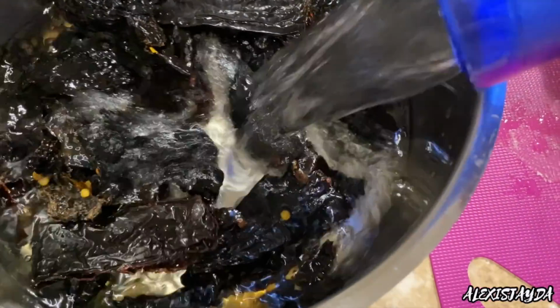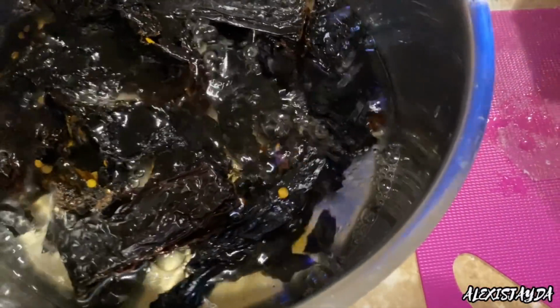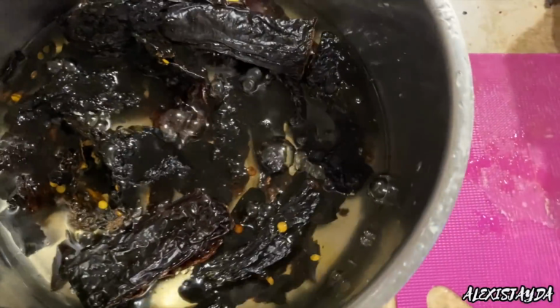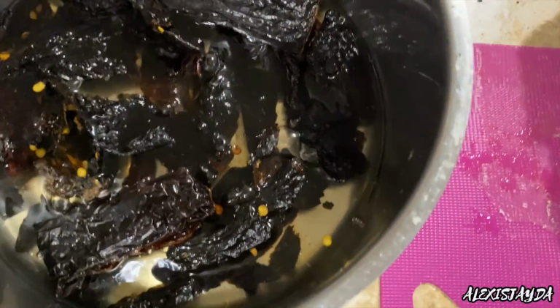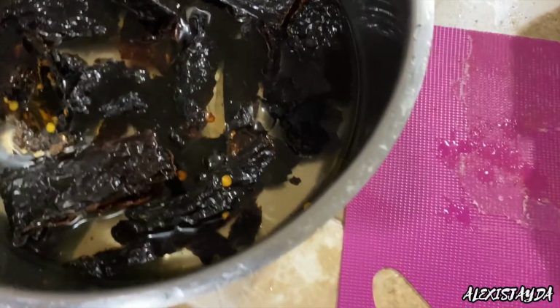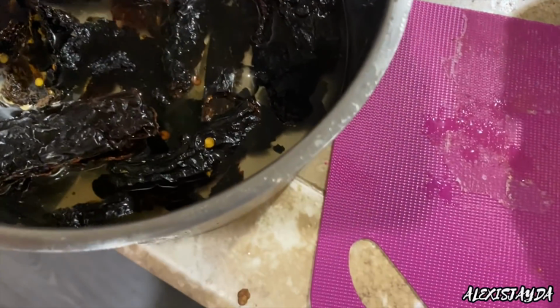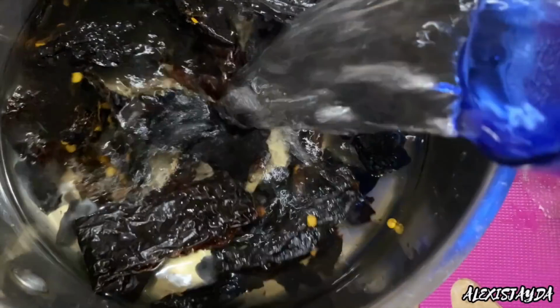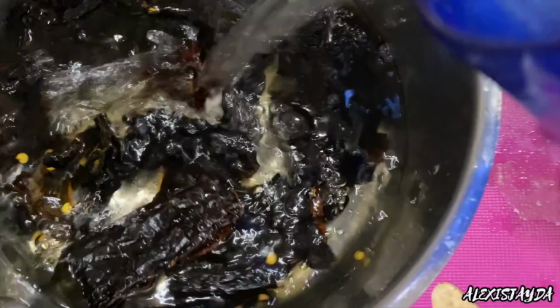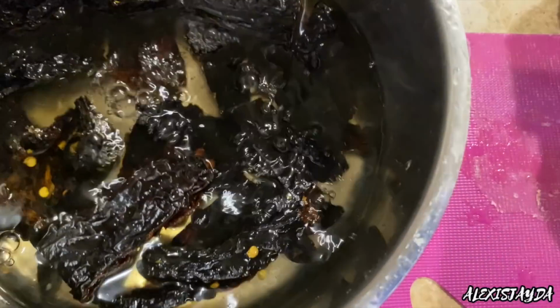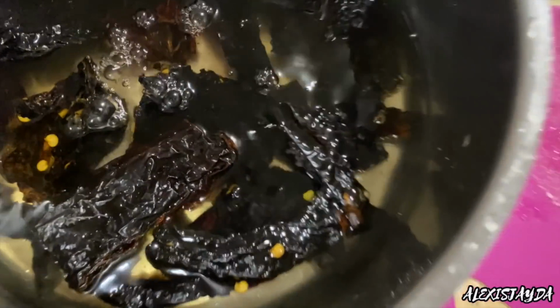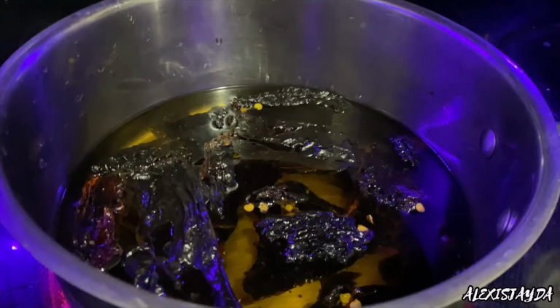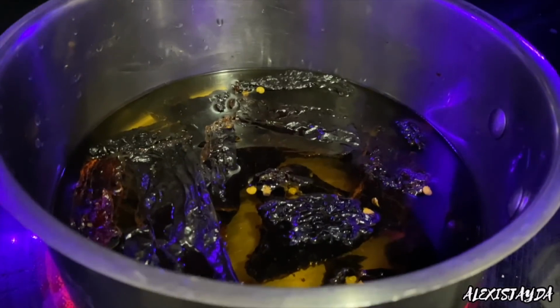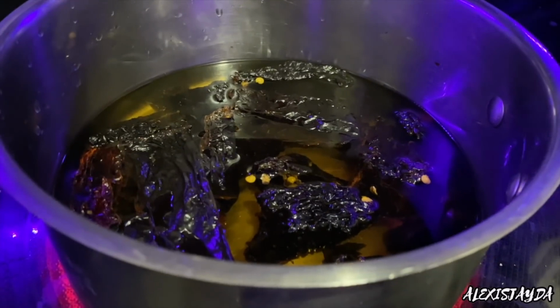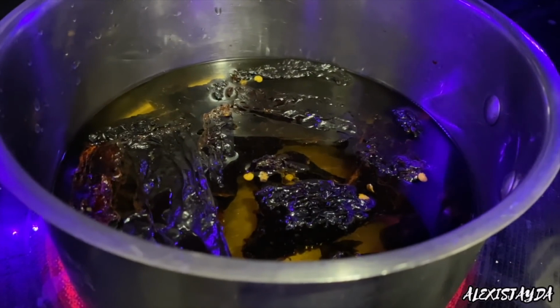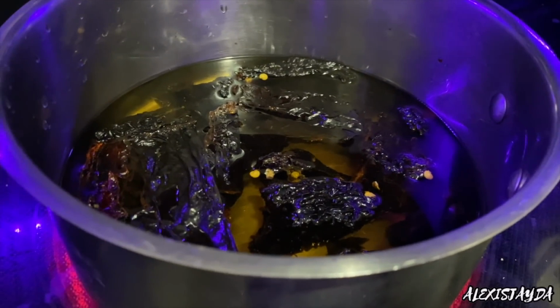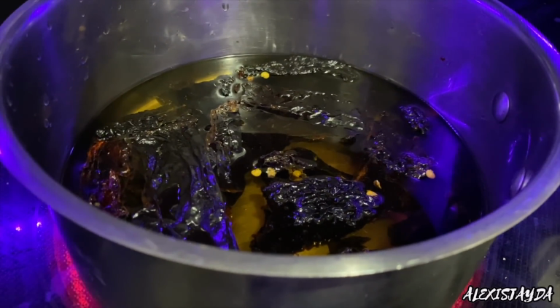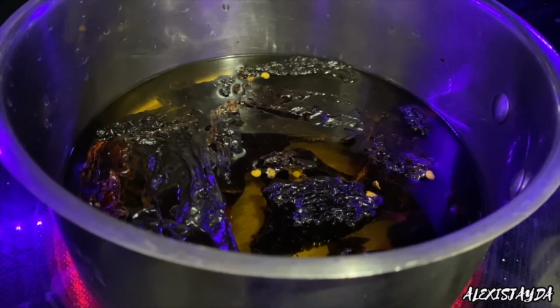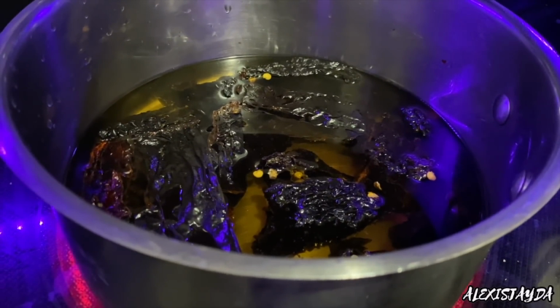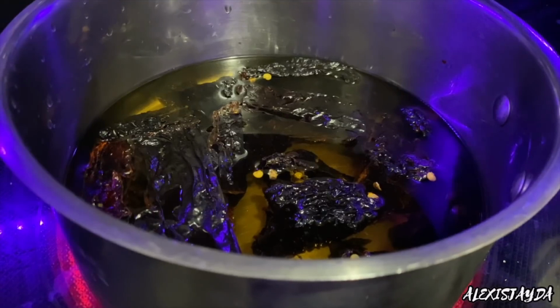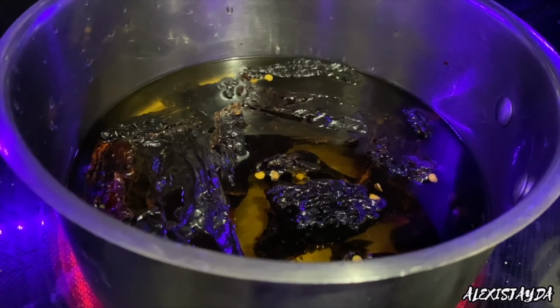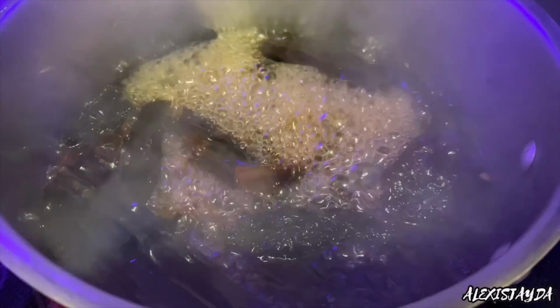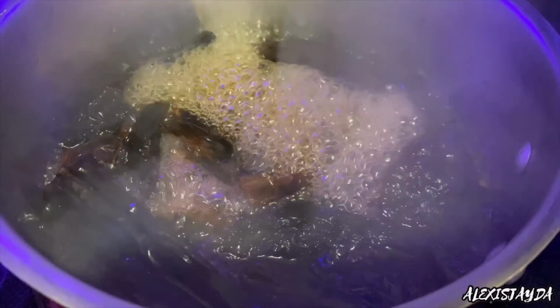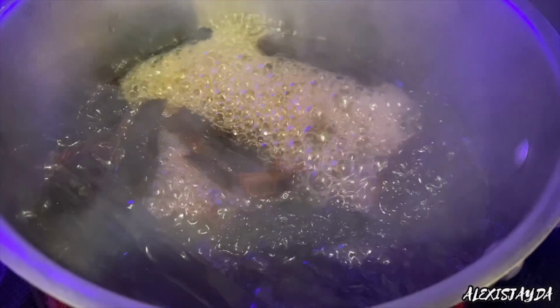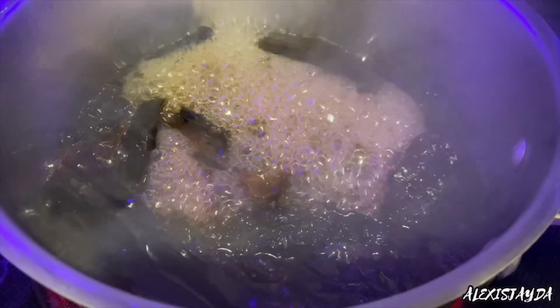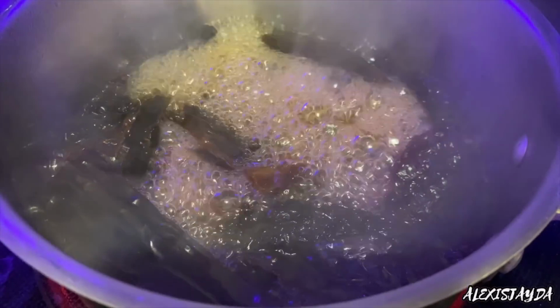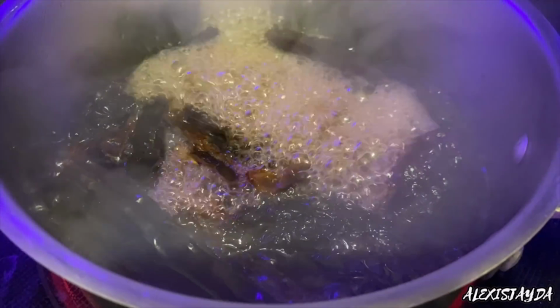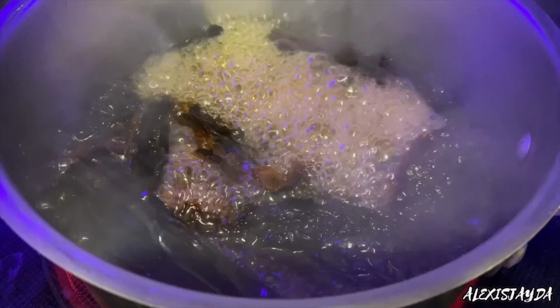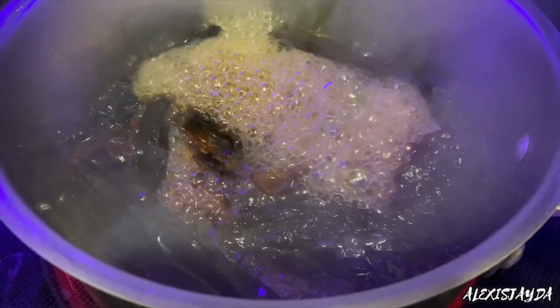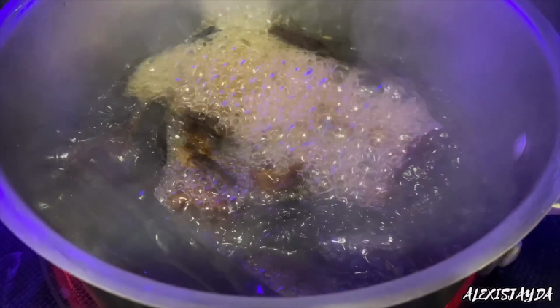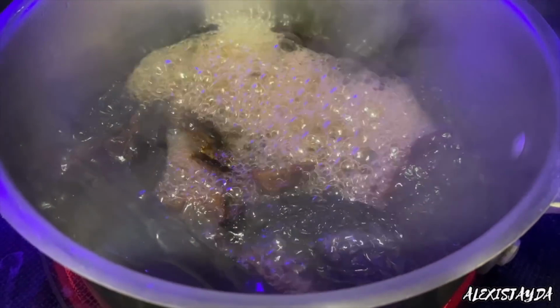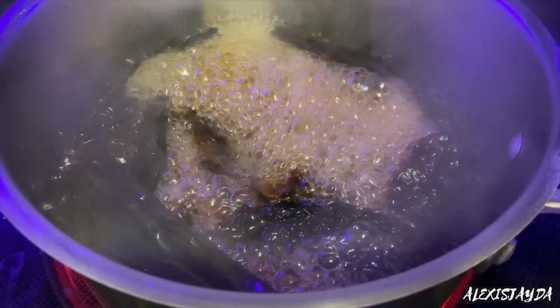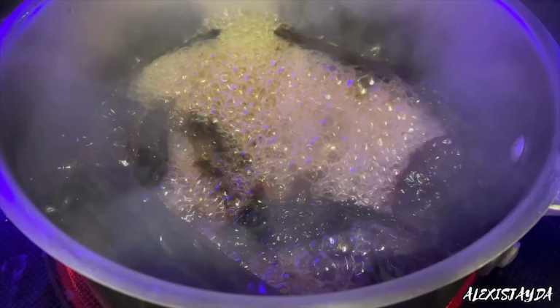Add some water, make sure that they are covered, put it on the stove on high, then wait for it to boil. Once it does boil like this, we're going to turn it off, put a lid on top, and just let it chill.